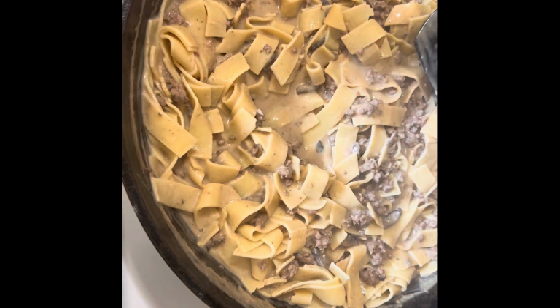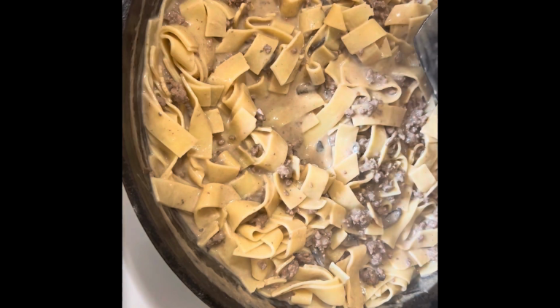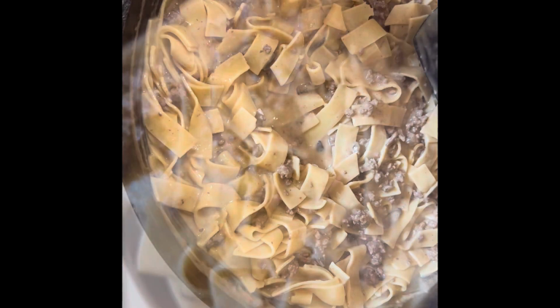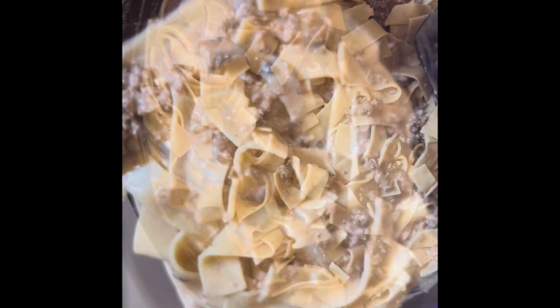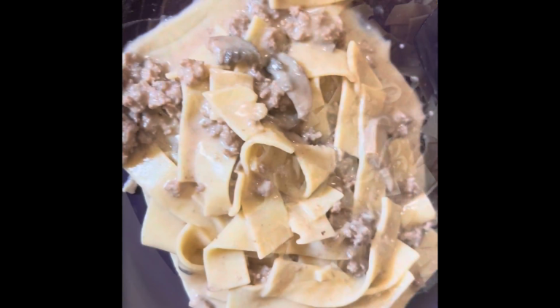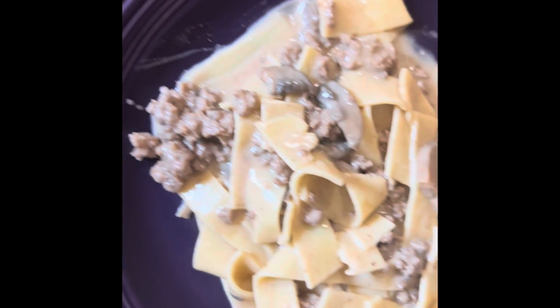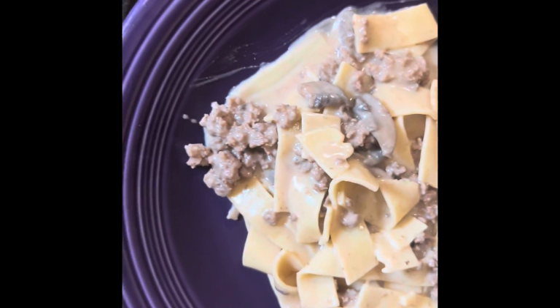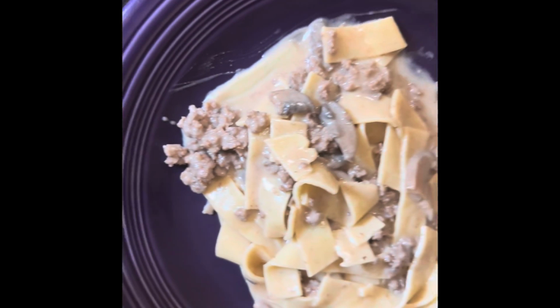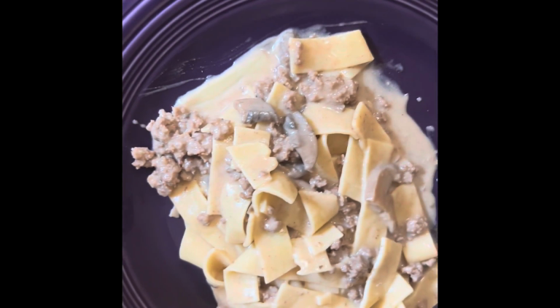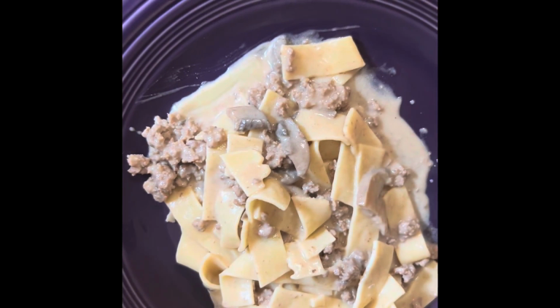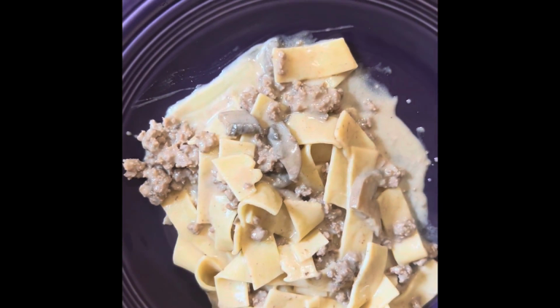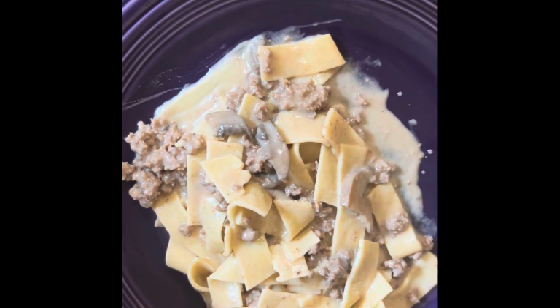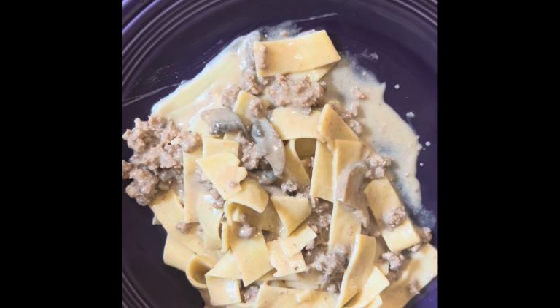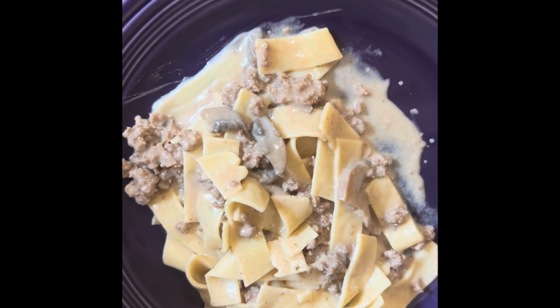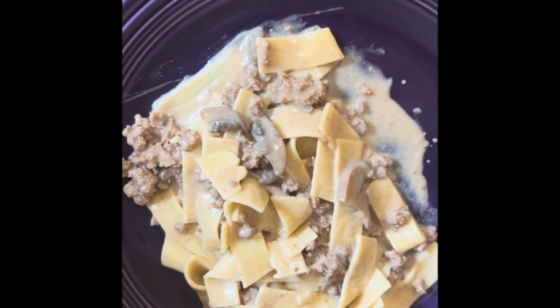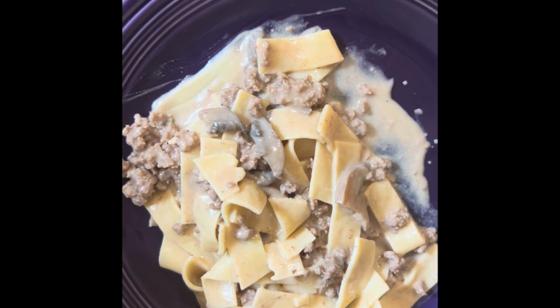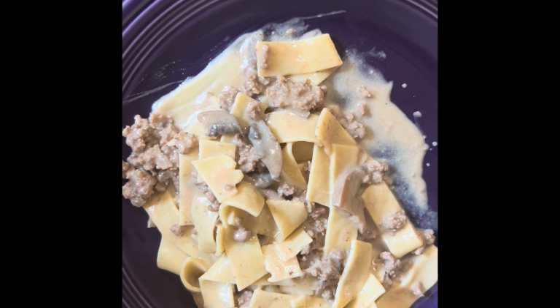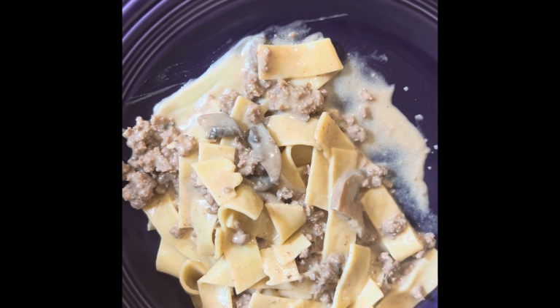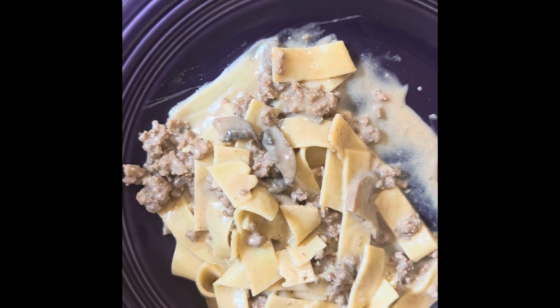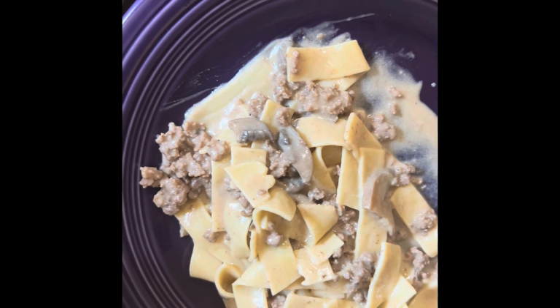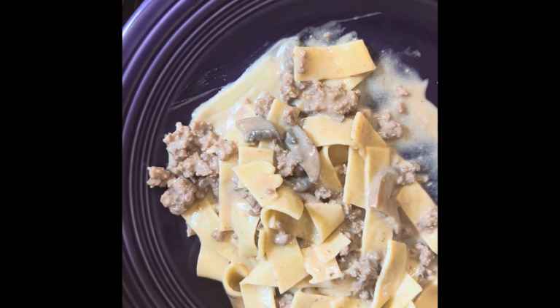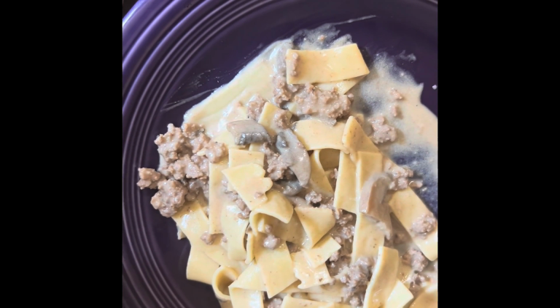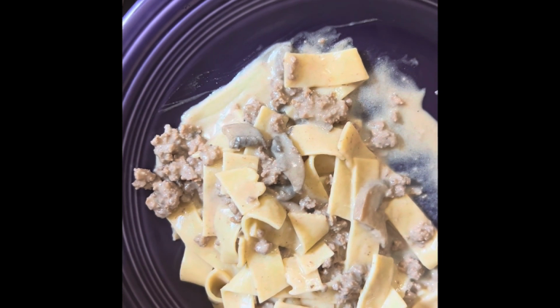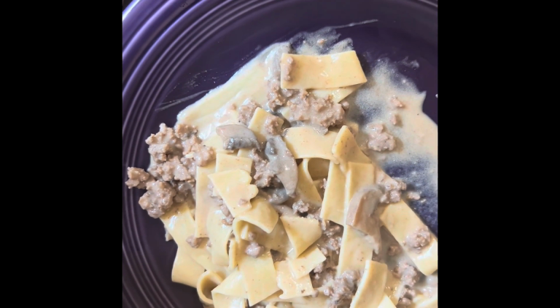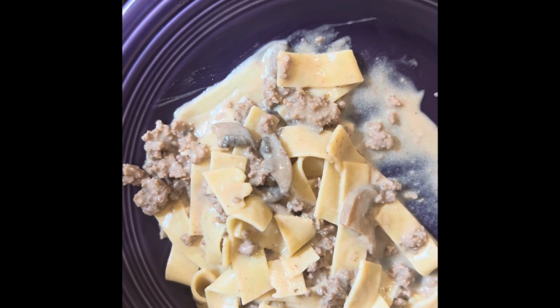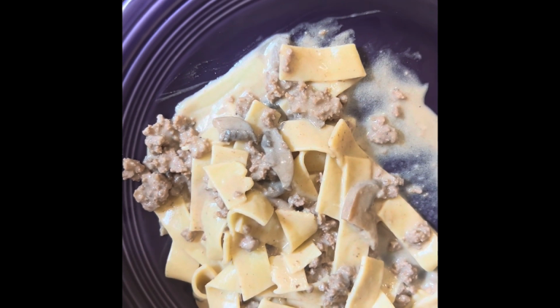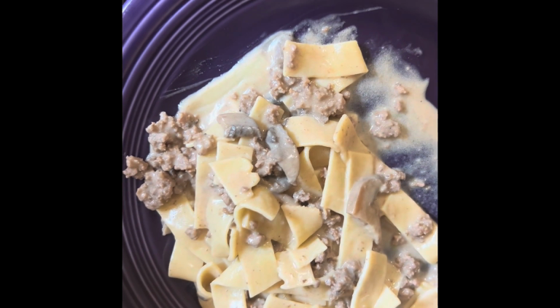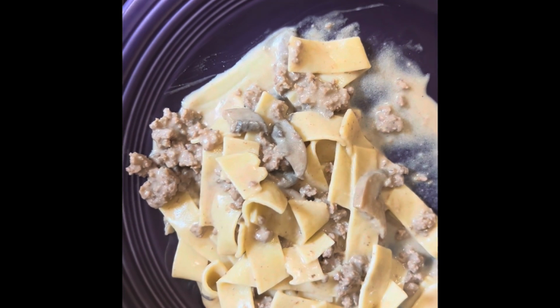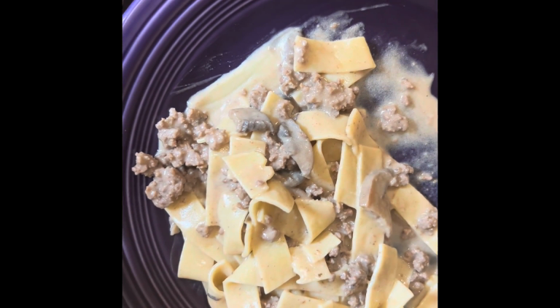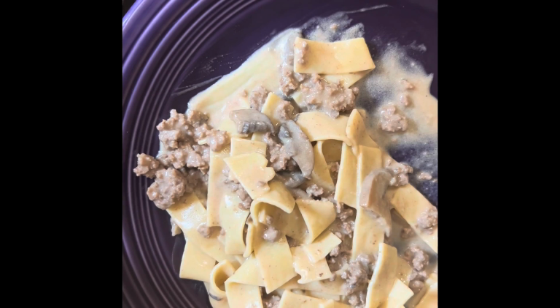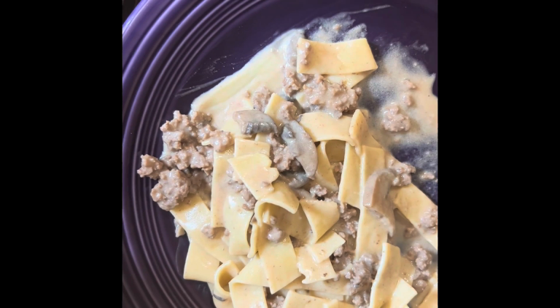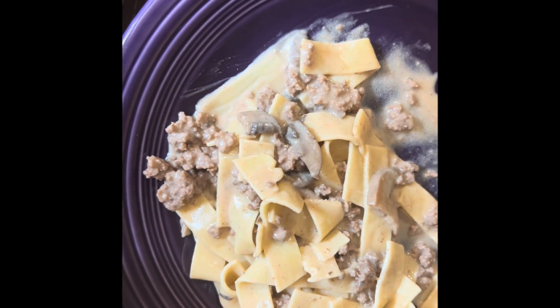There it is — here is the finished product, and it is delicious. I hope you enjoy it. I hope you have a great day and I will see you later.